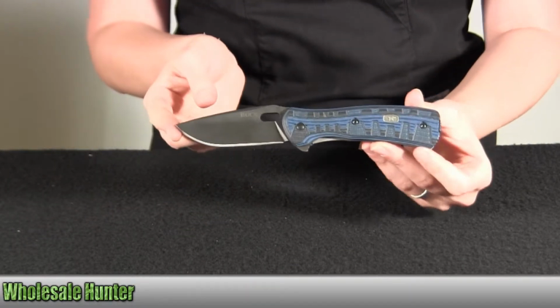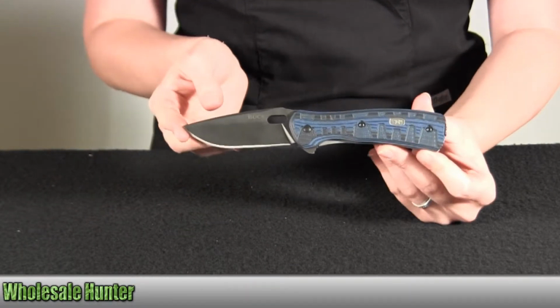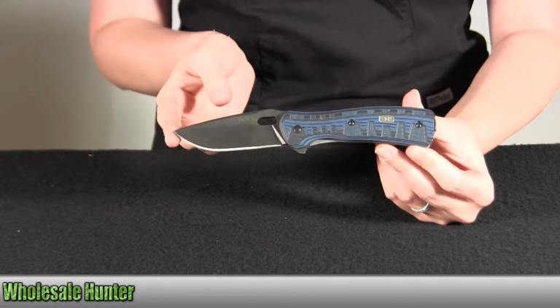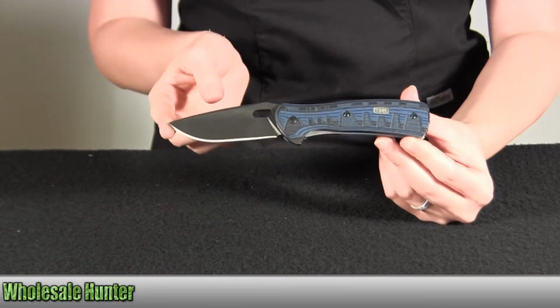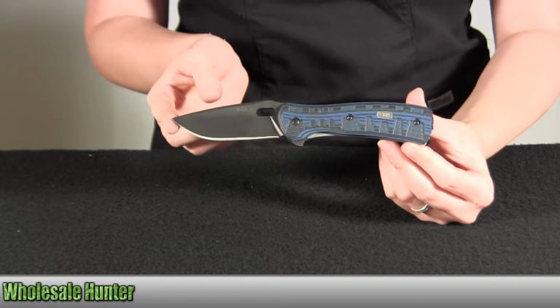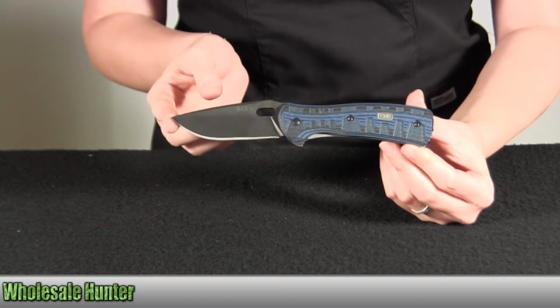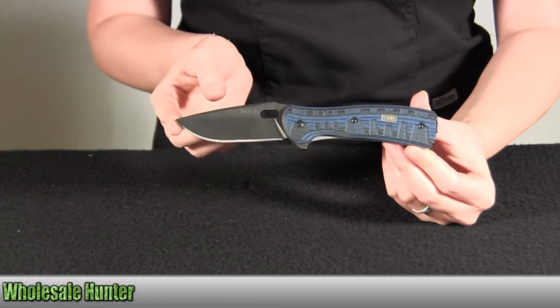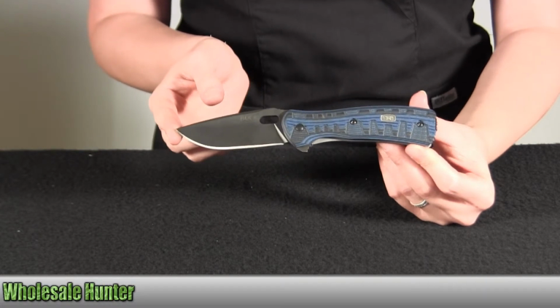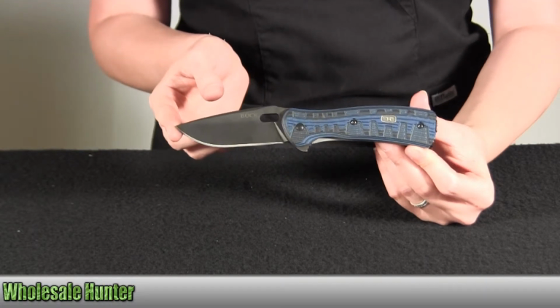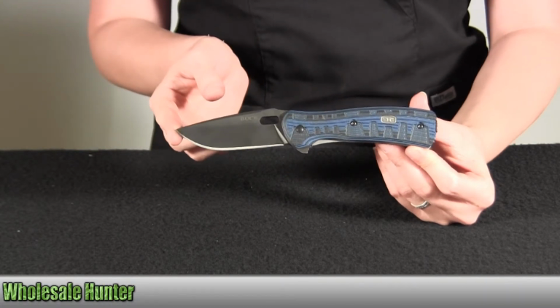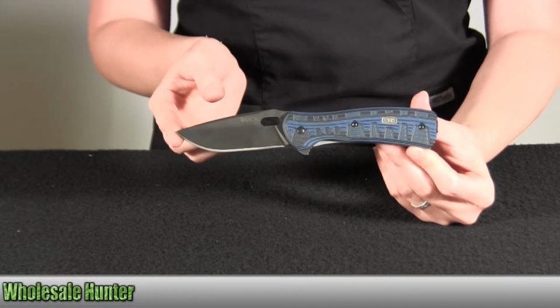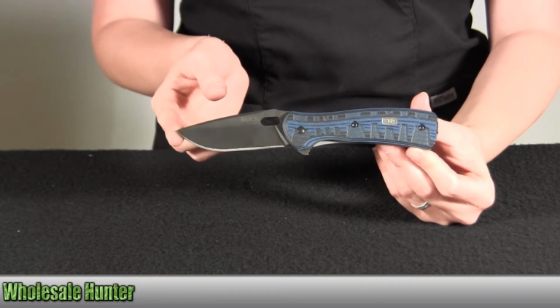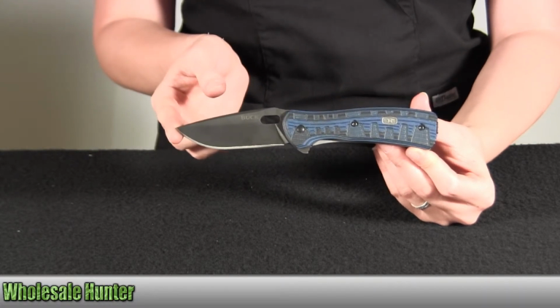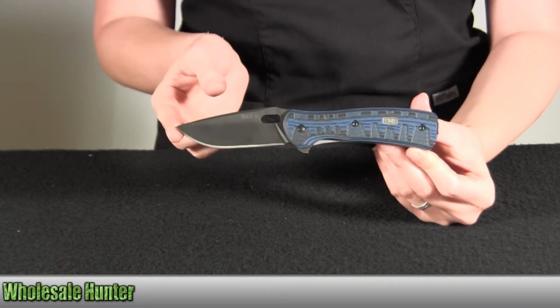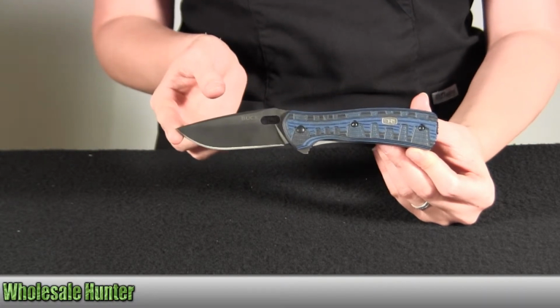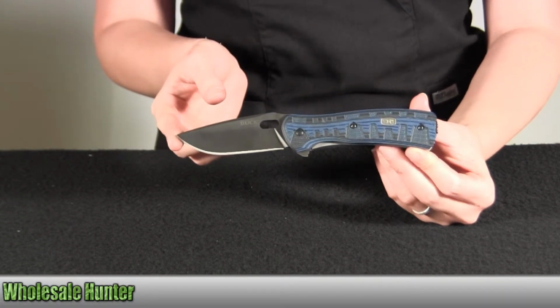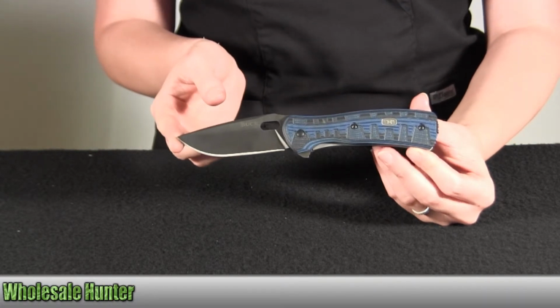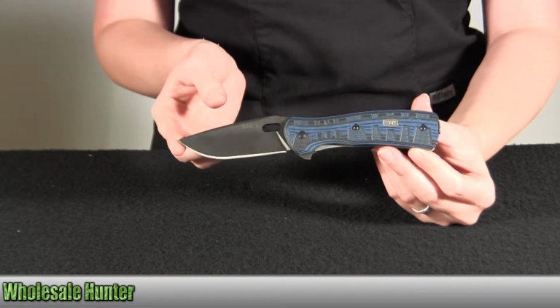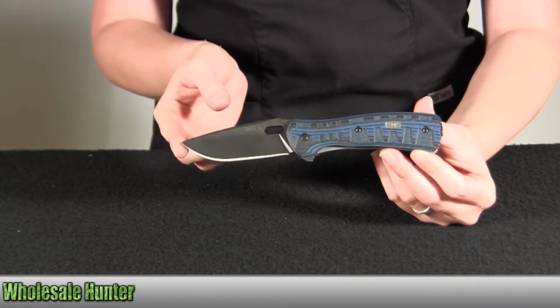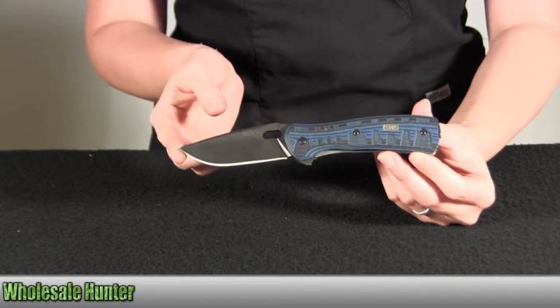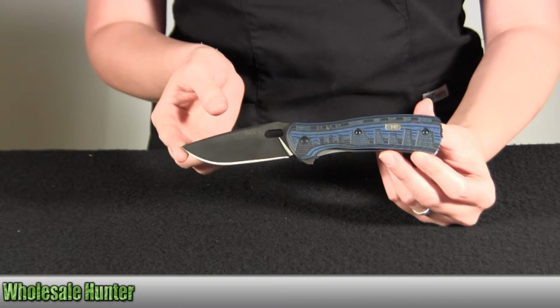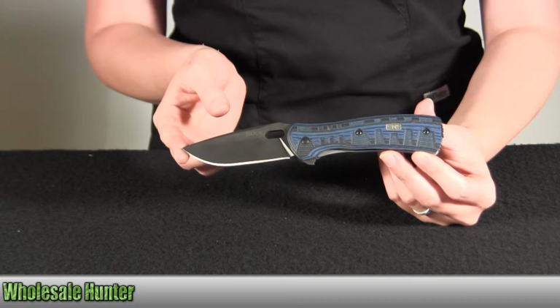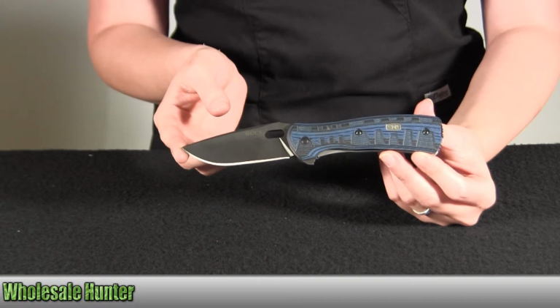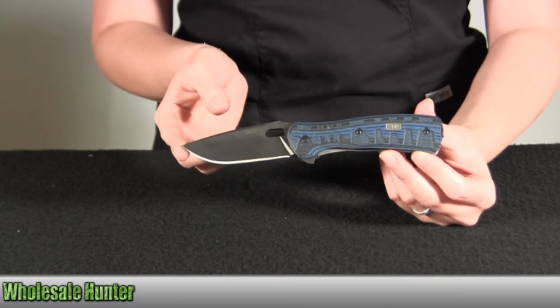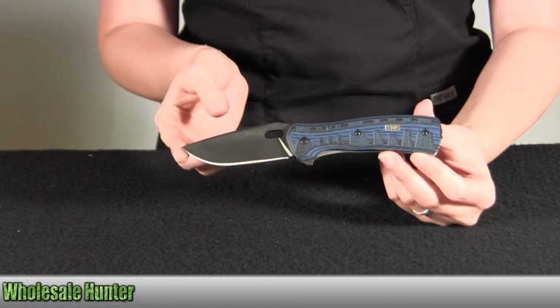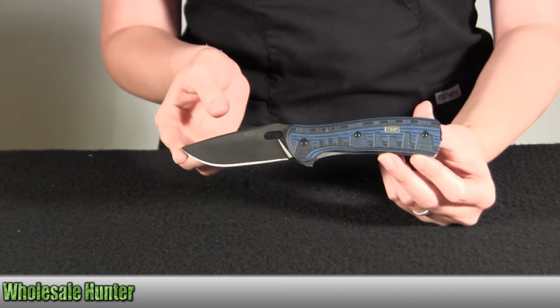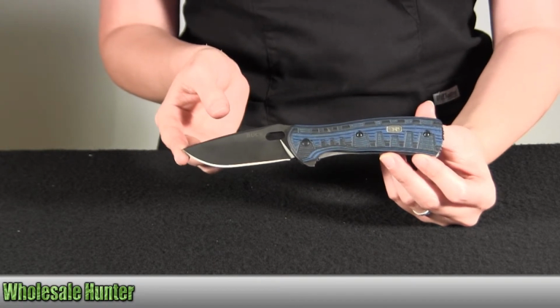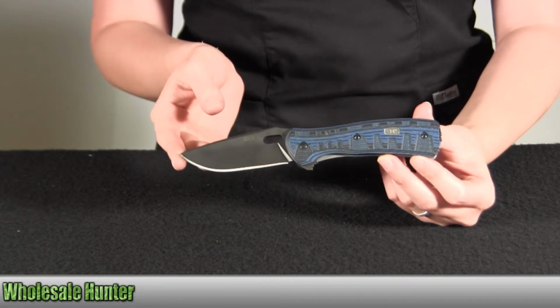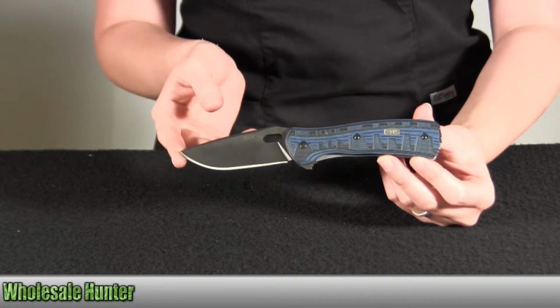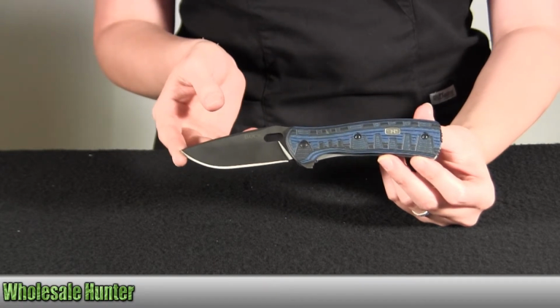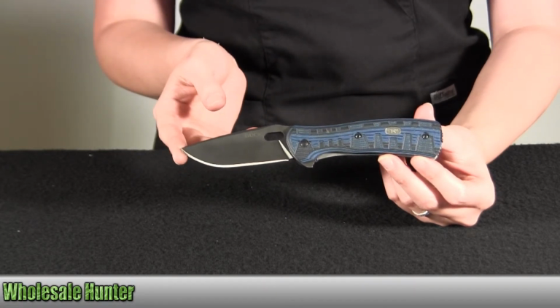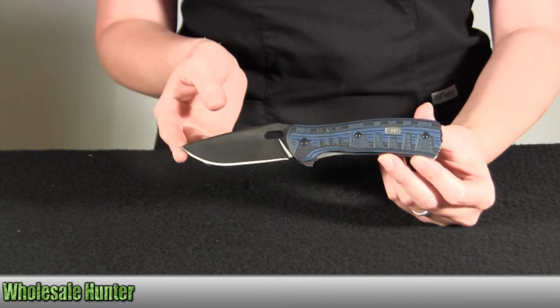The blade material is a black oxide coated S30V. The blade length is 3 and 1/4 inches, or 8.3 cm.